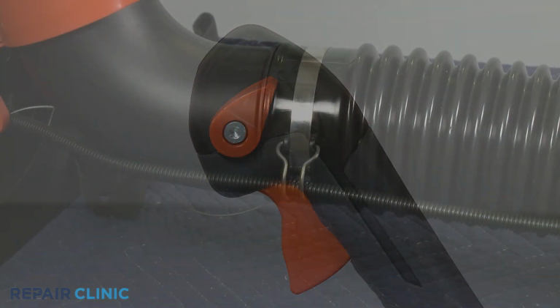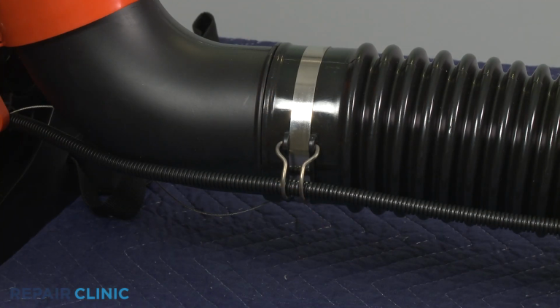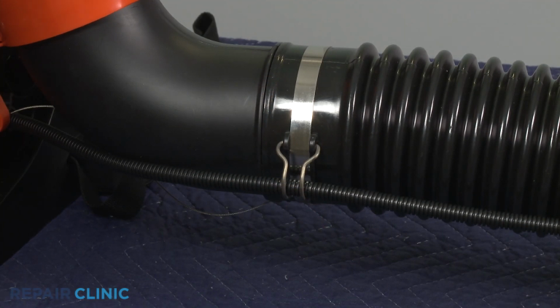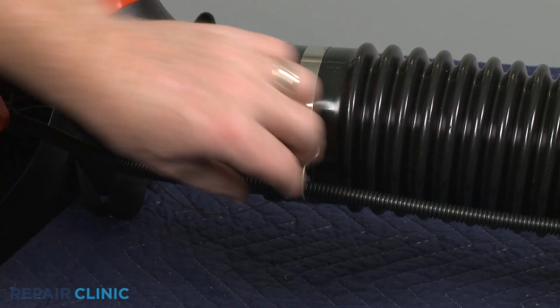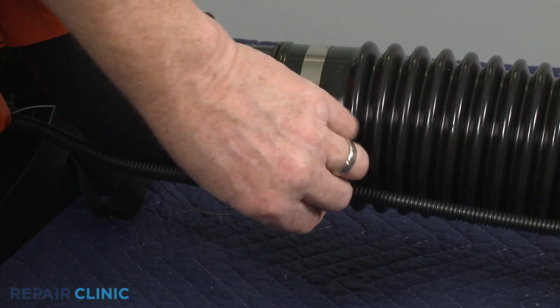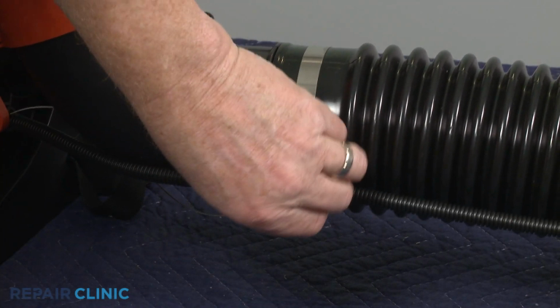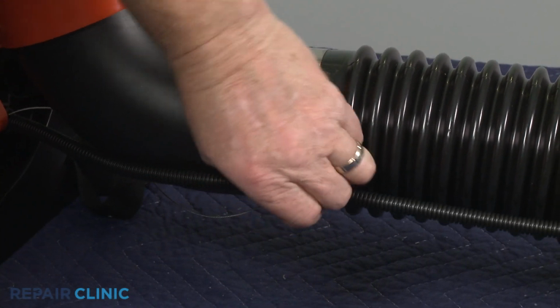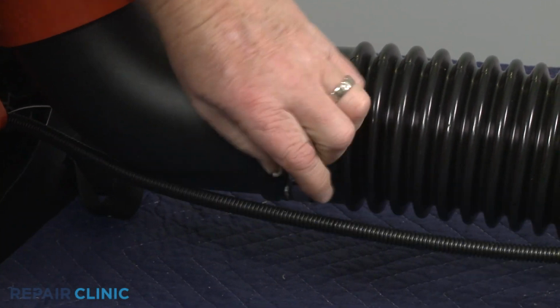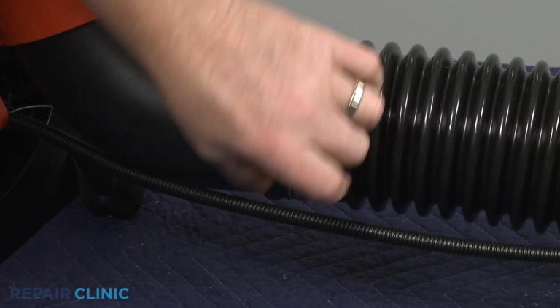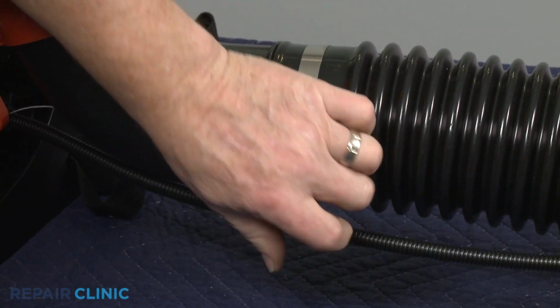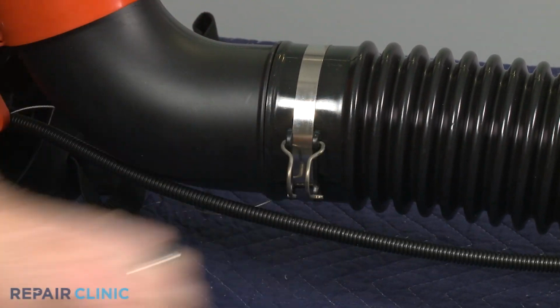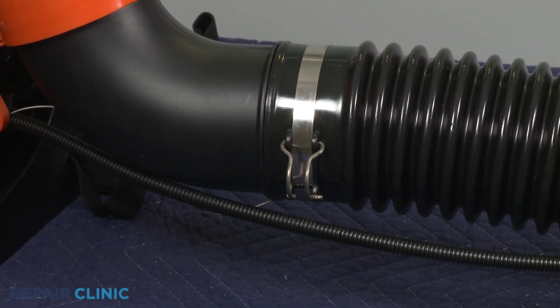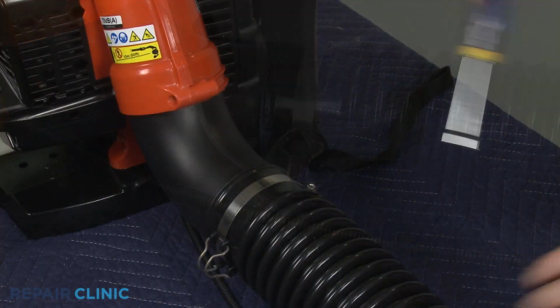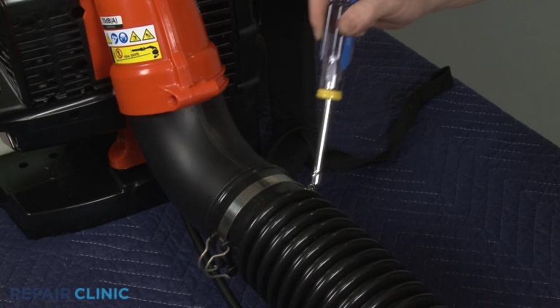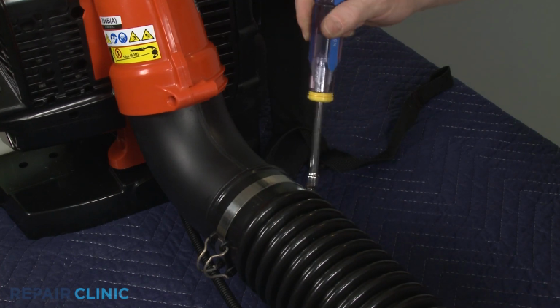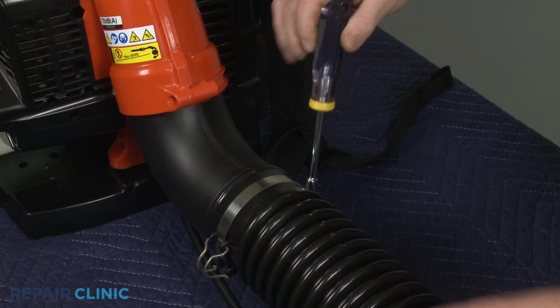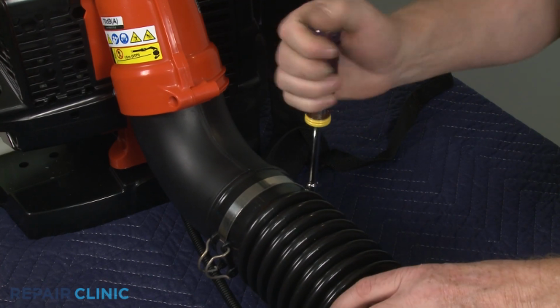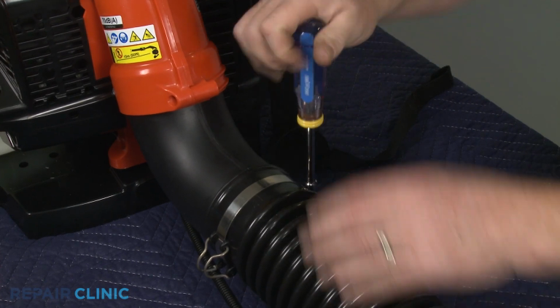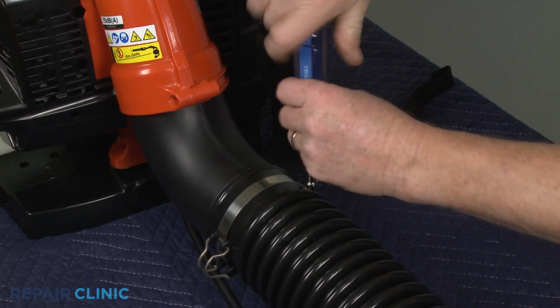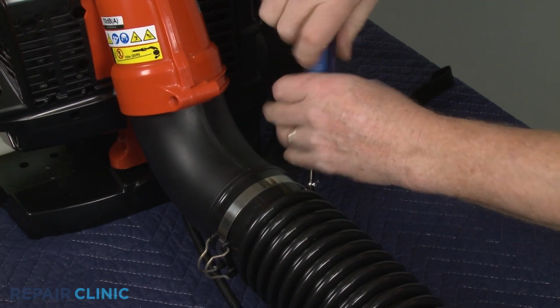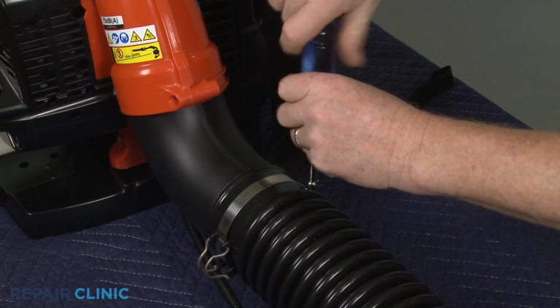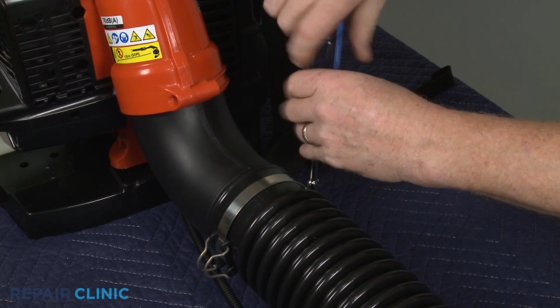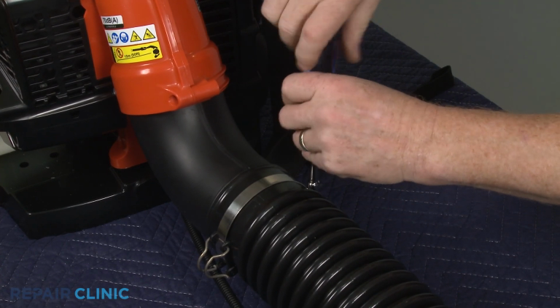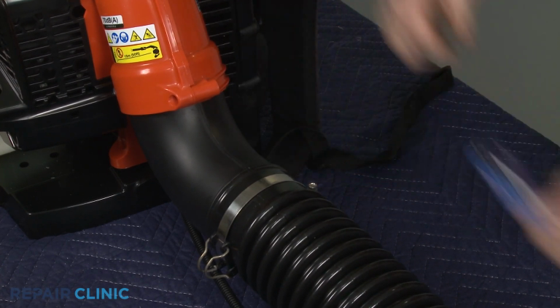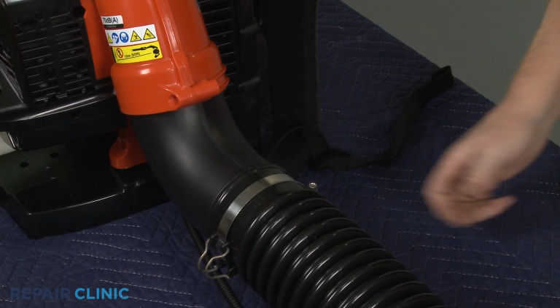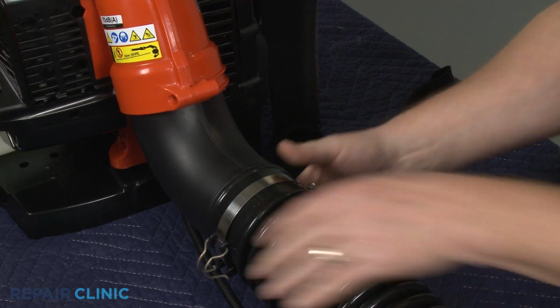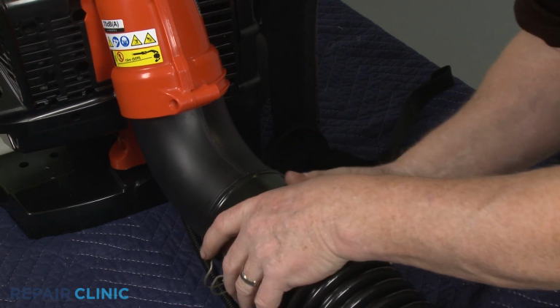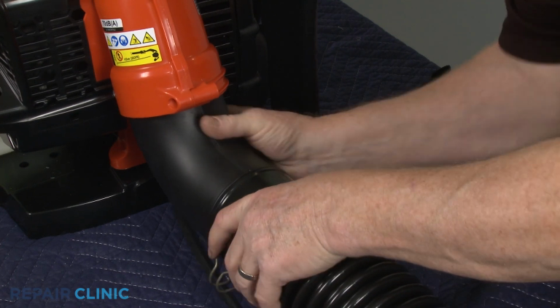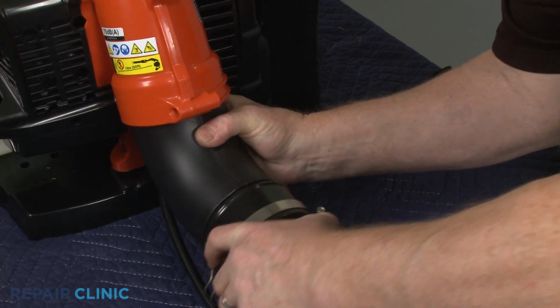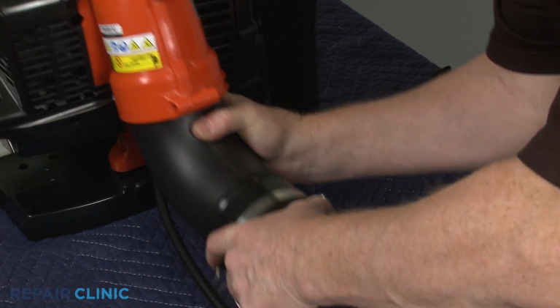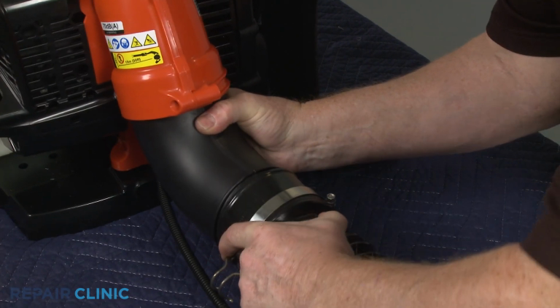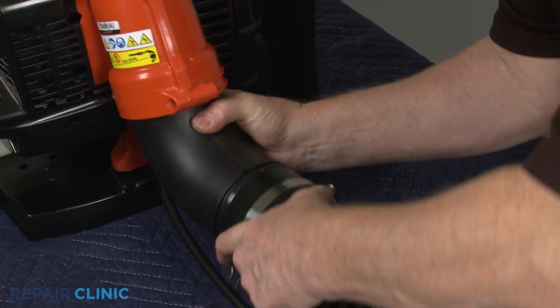Undo the blower tube cable clip to release the cable. Now use a 5/16-inch socket or nut driver to loosen the screw clamp securing the flexible blower tube to the elbow tube, and remove the tube.